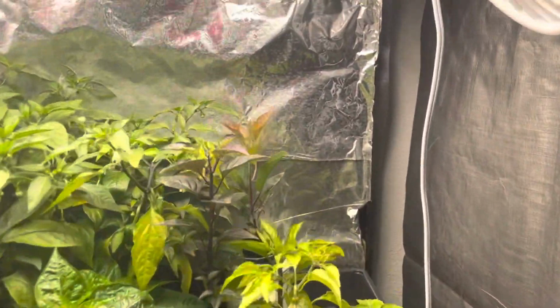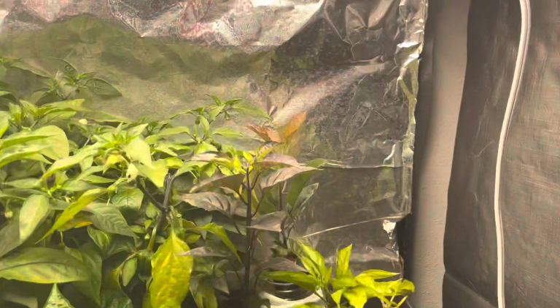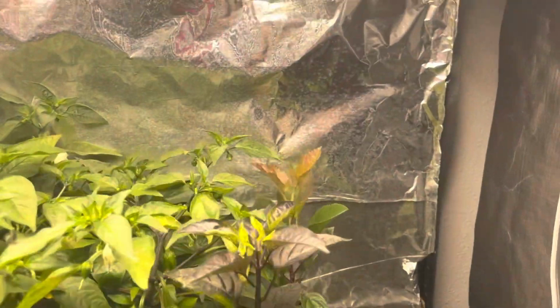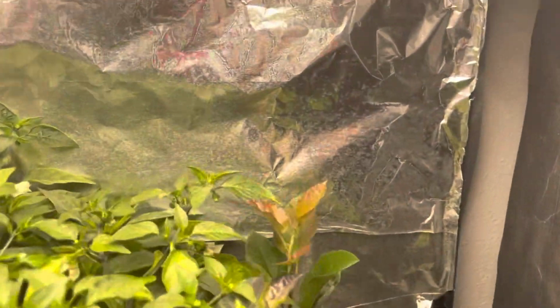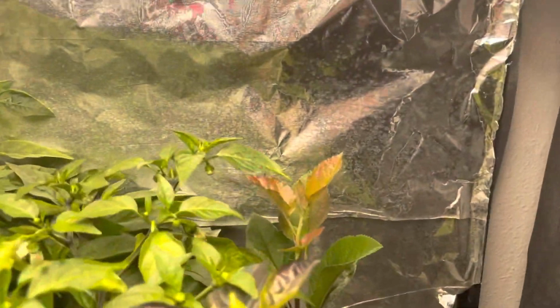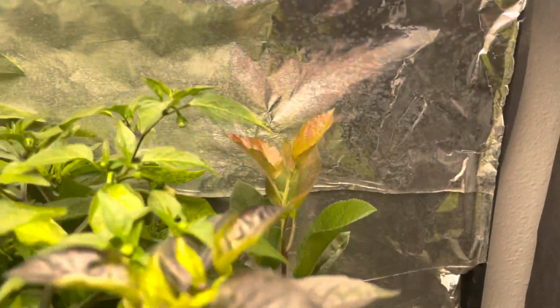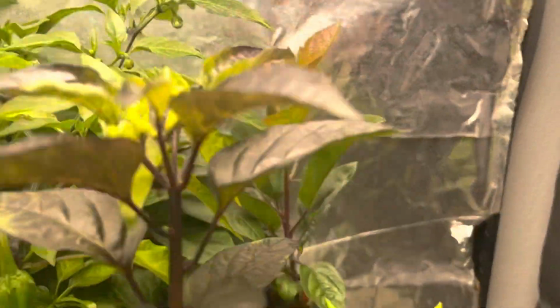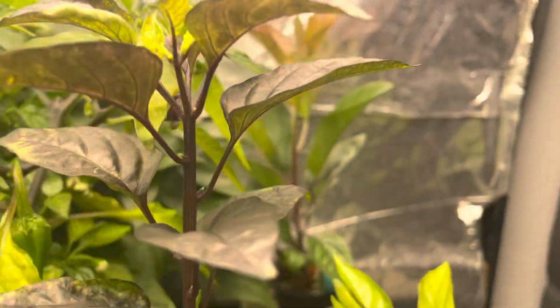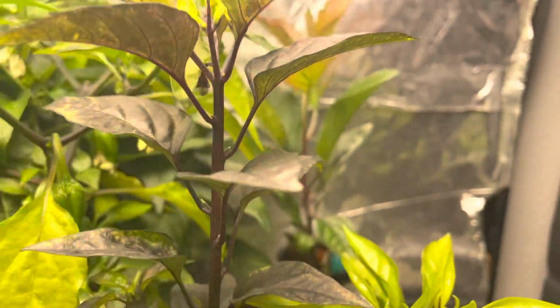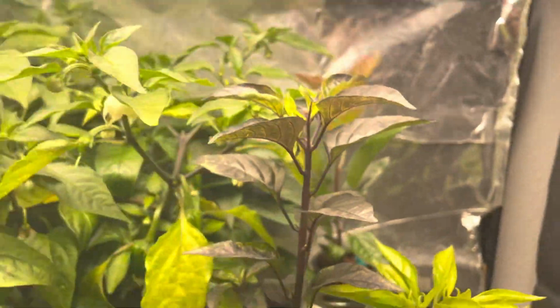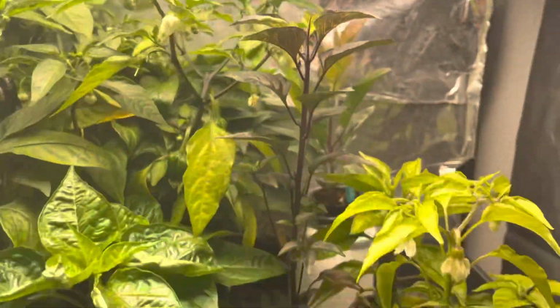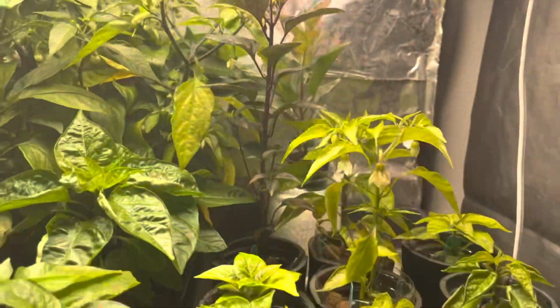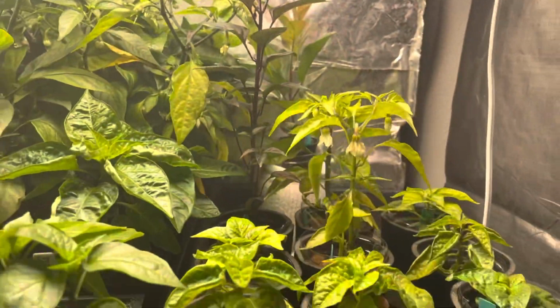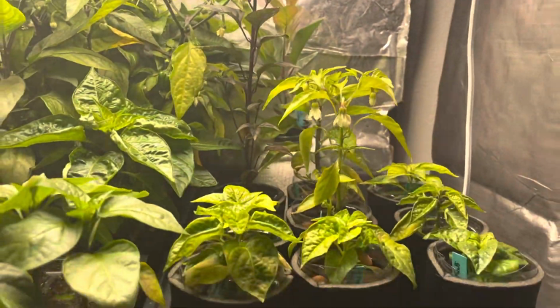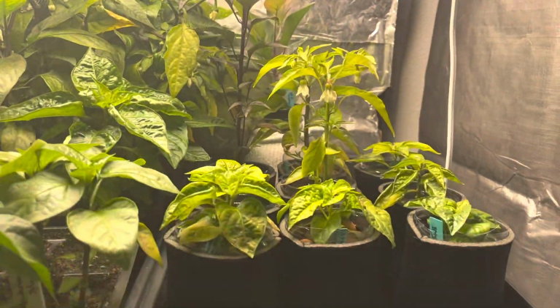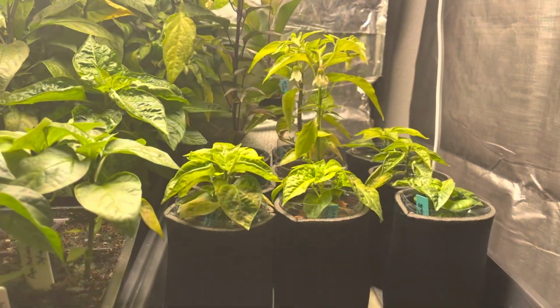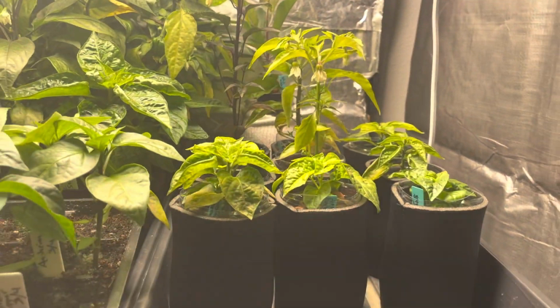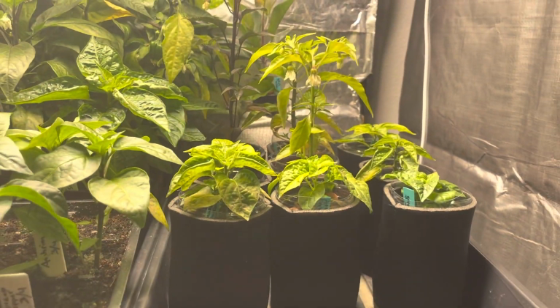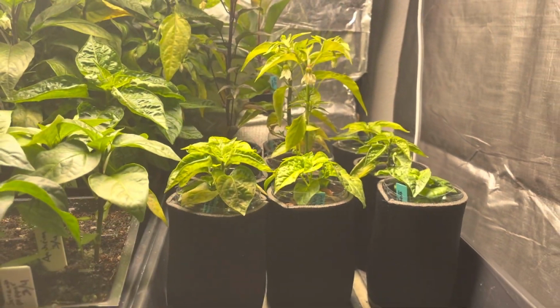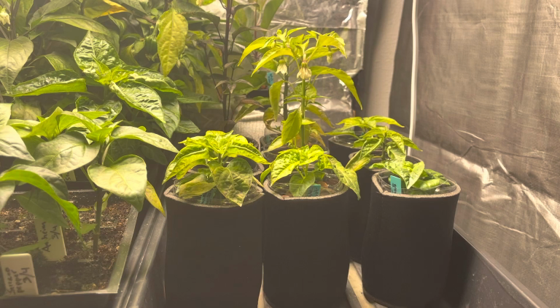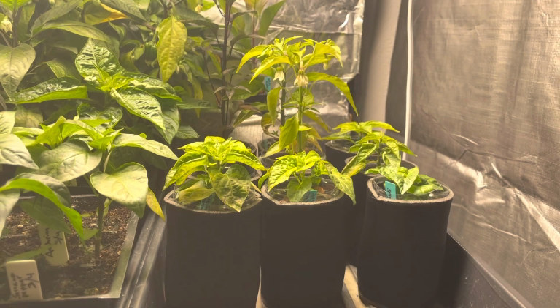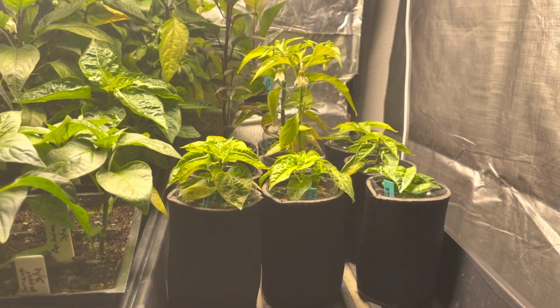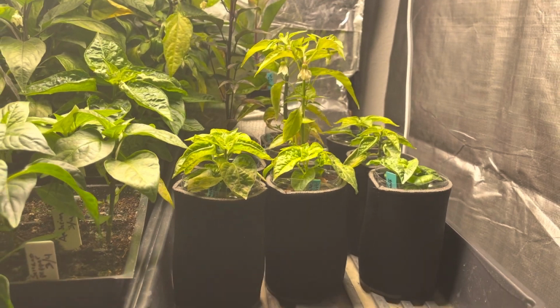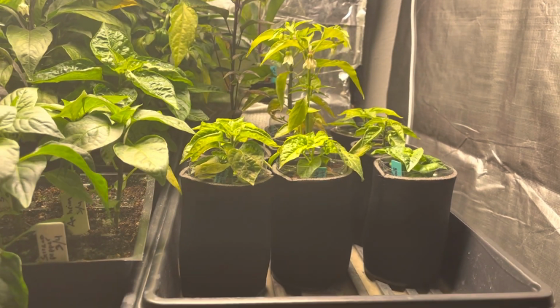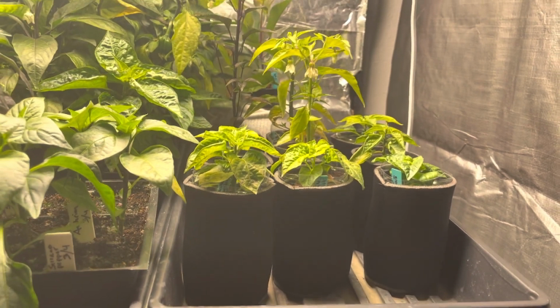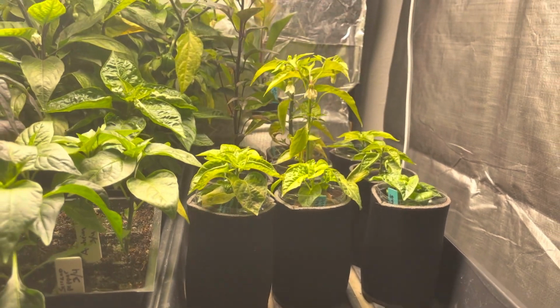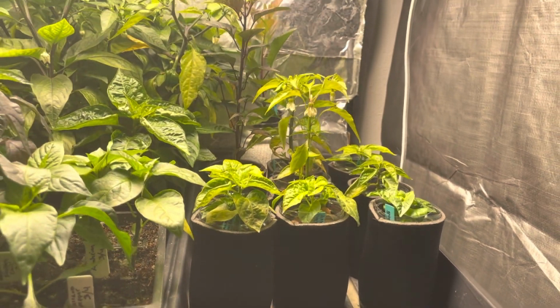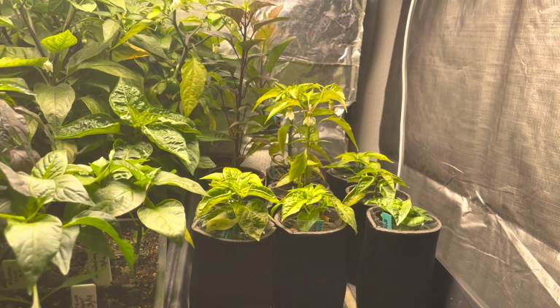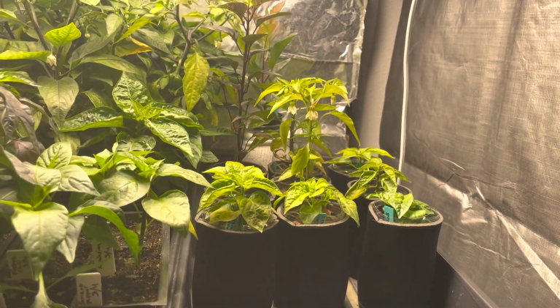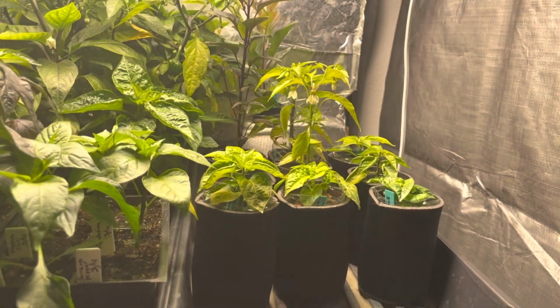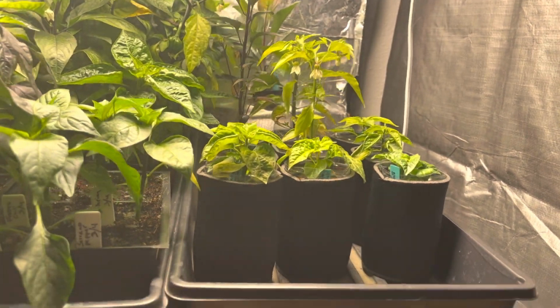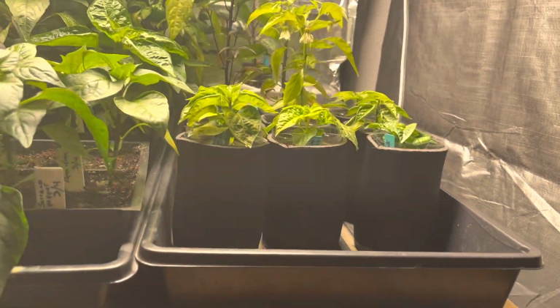The hydro apple tree is back here somewhere. And then my attempt at Kratki hydro — things were kind of struggling. I let them get dry on accident.